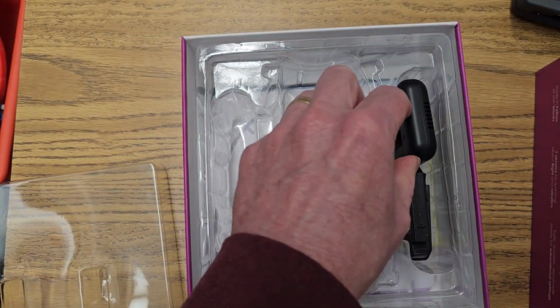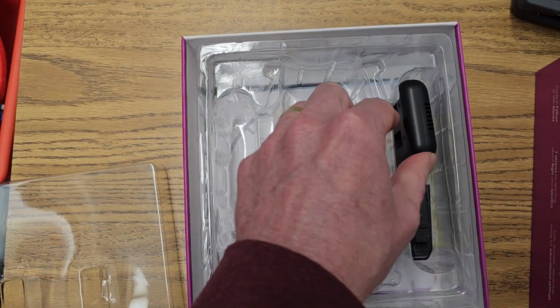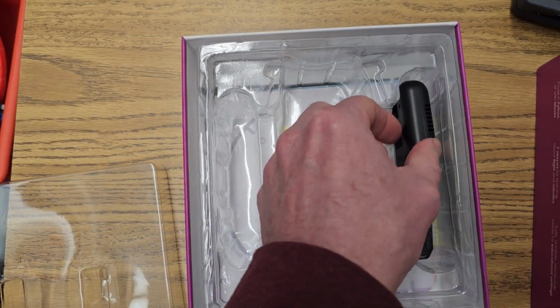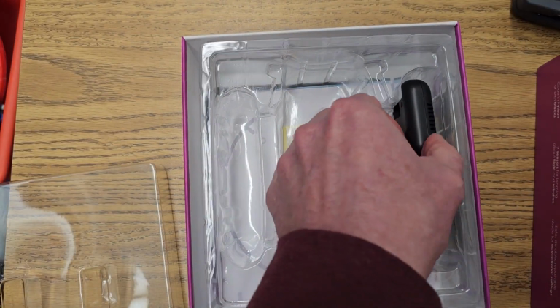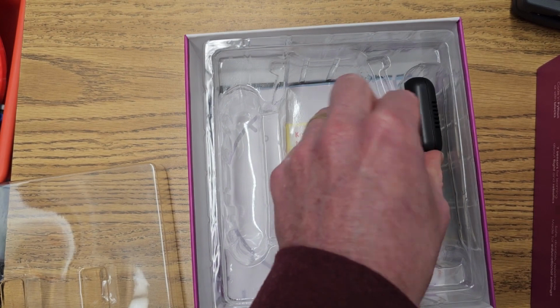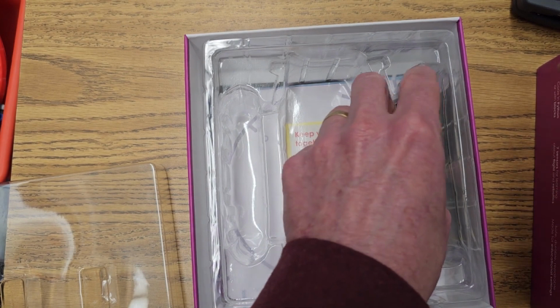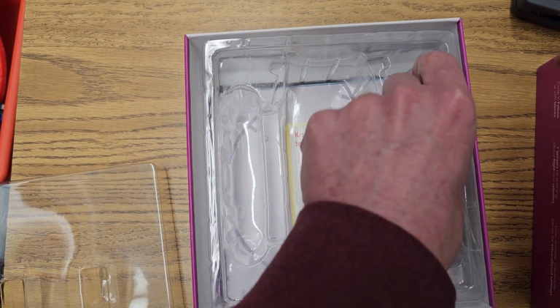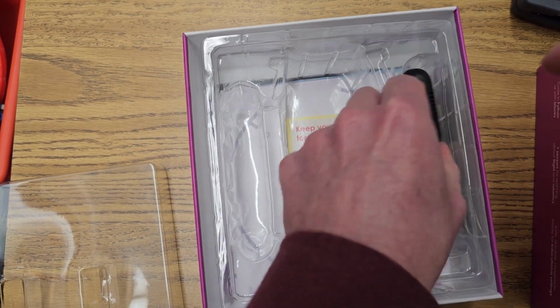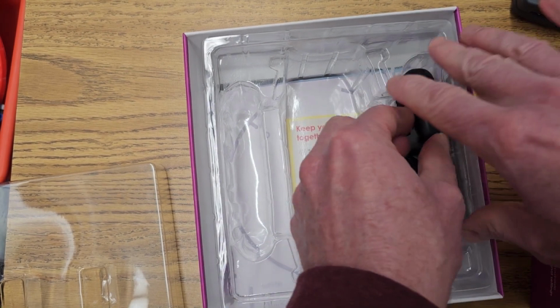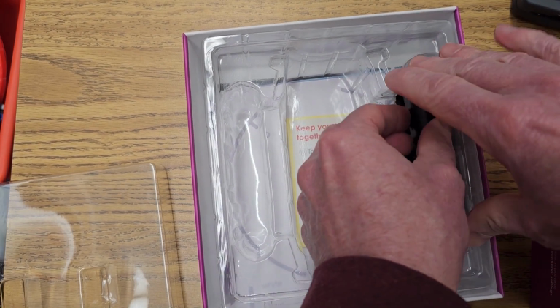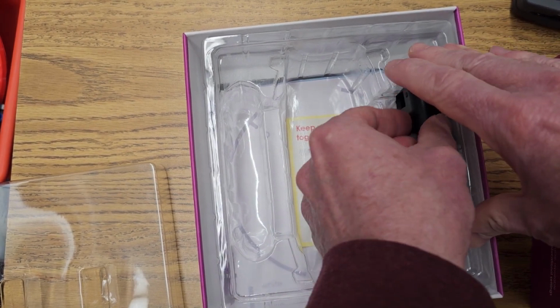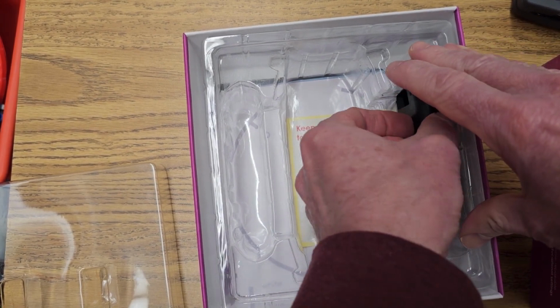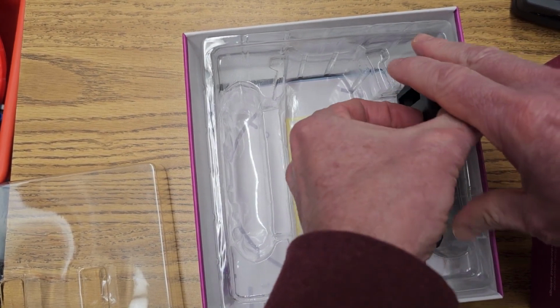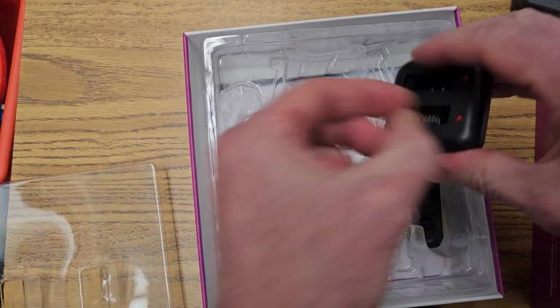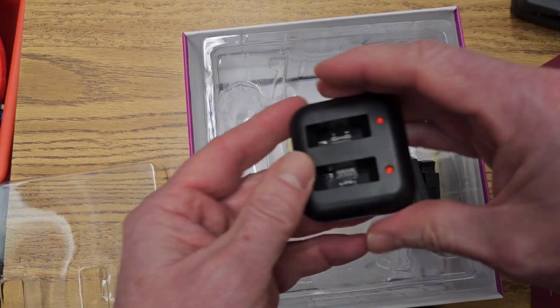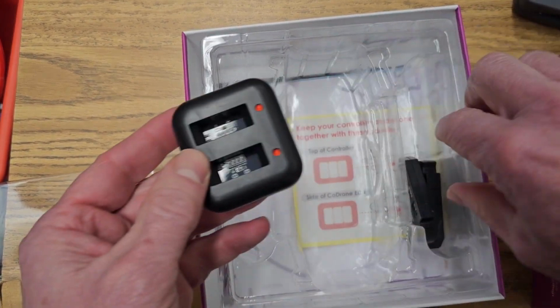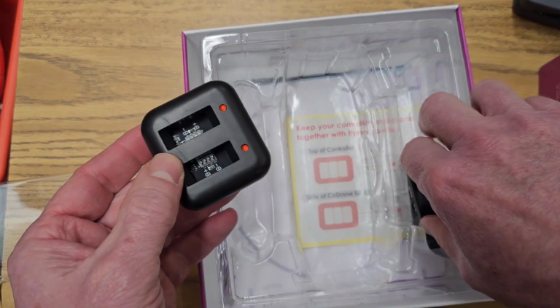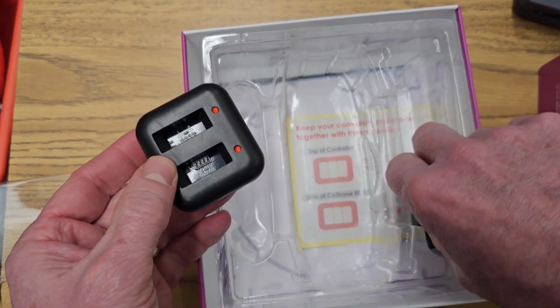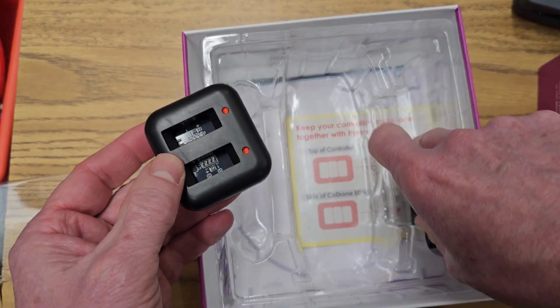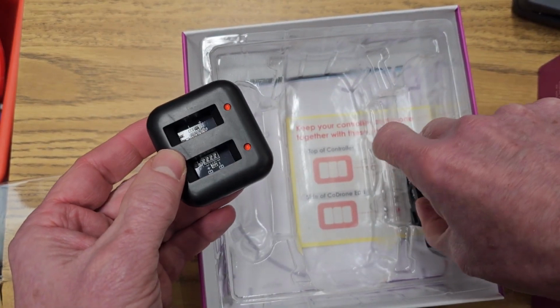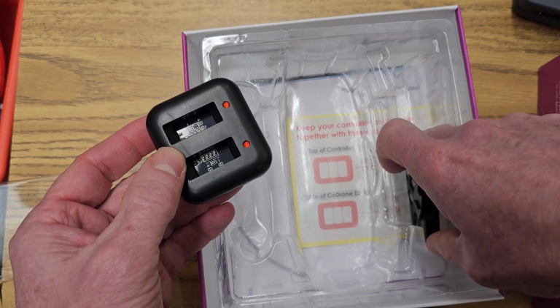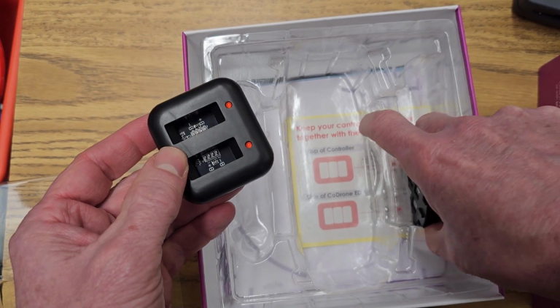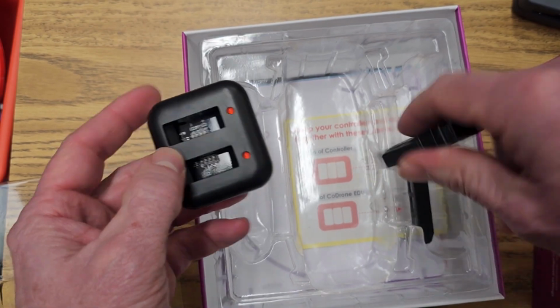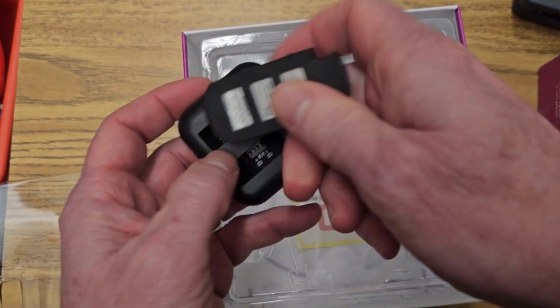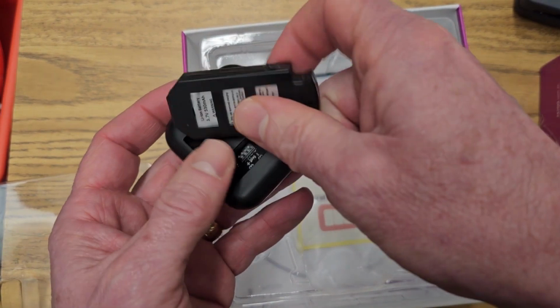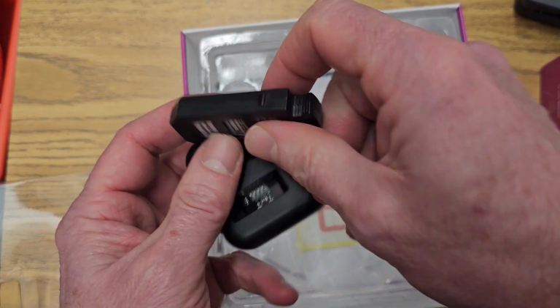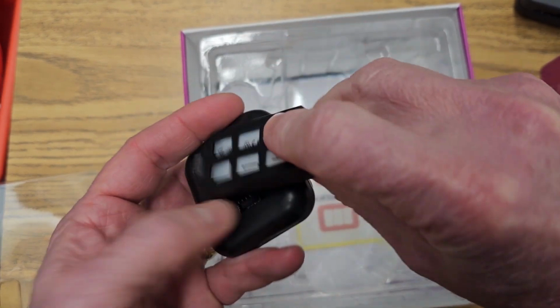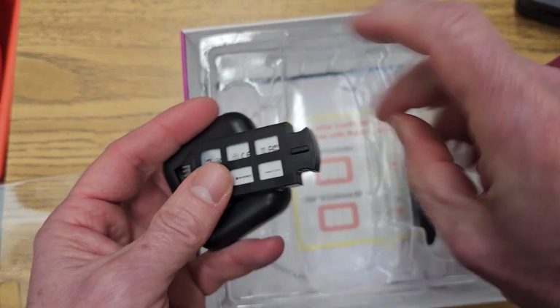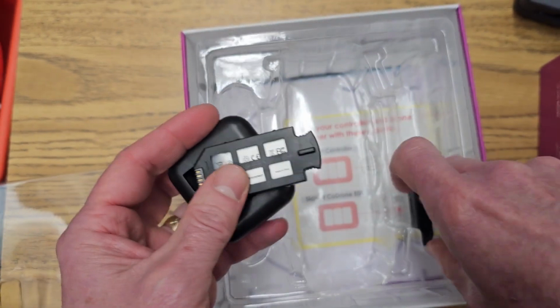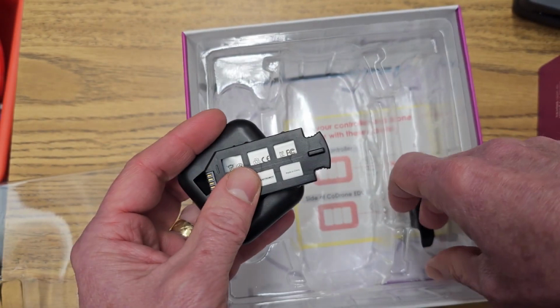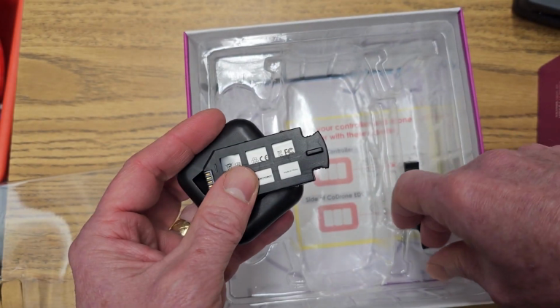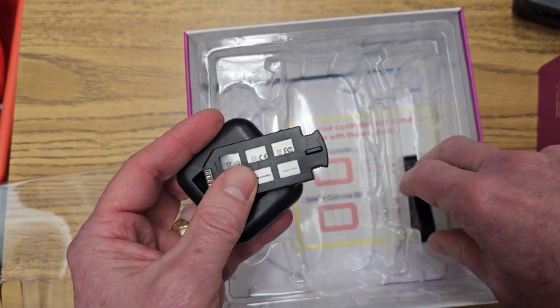It also comes with a base for charging the two batteries that are included — there's one, and the other one right here.